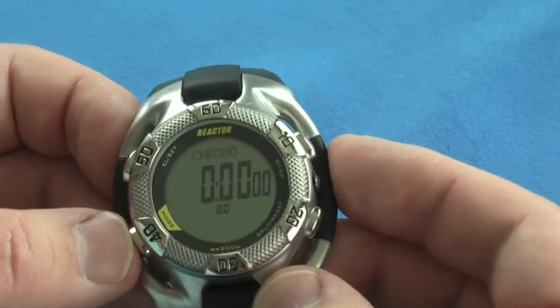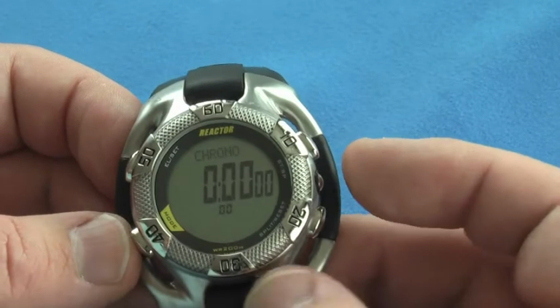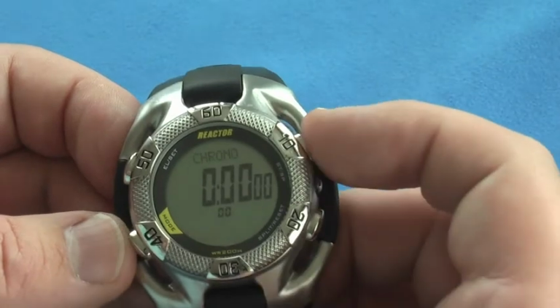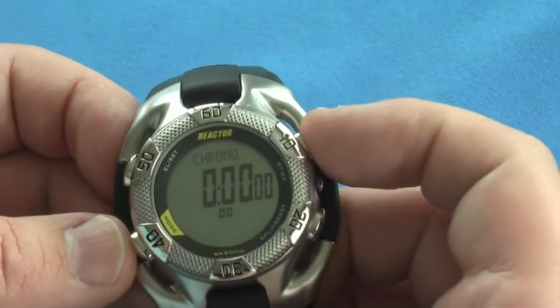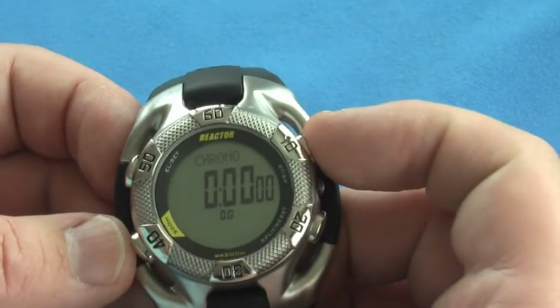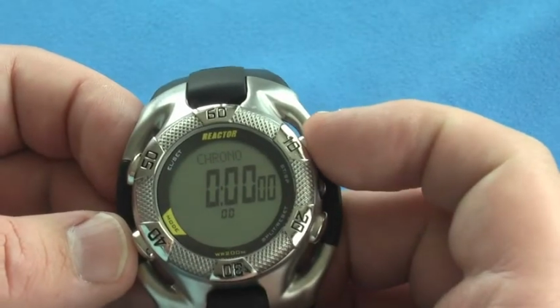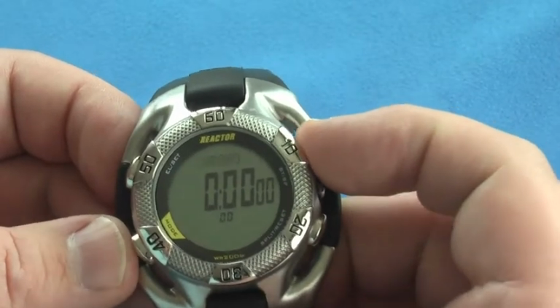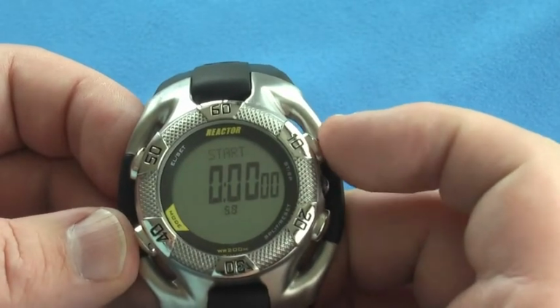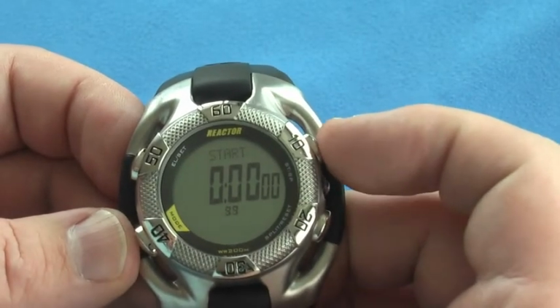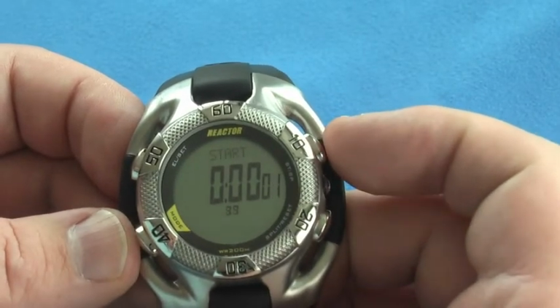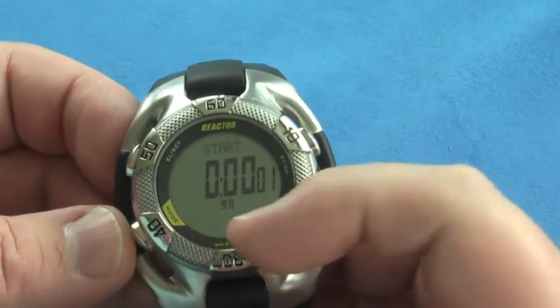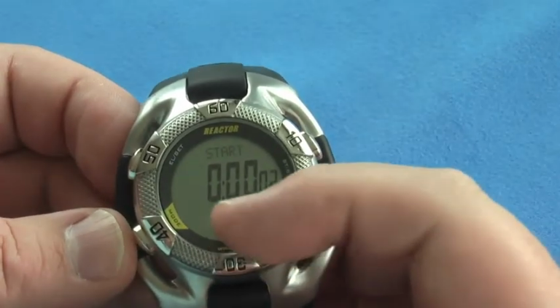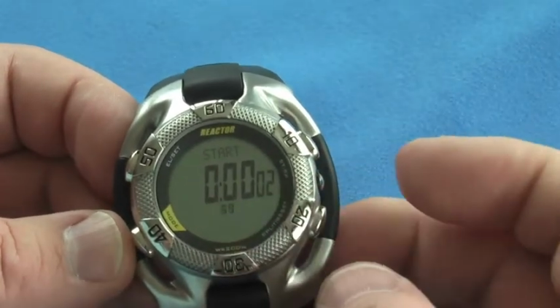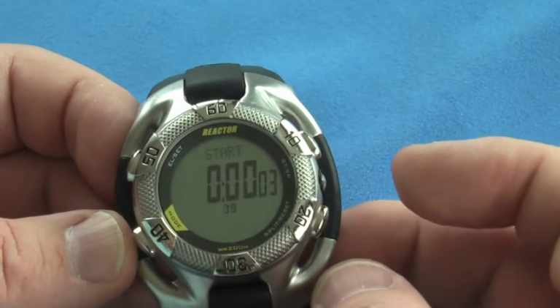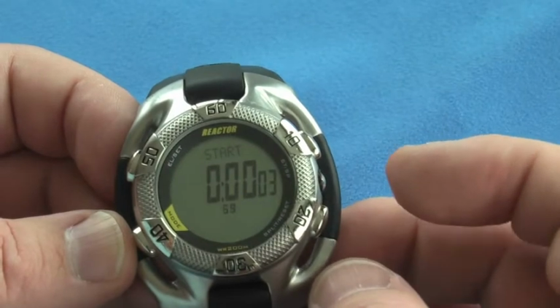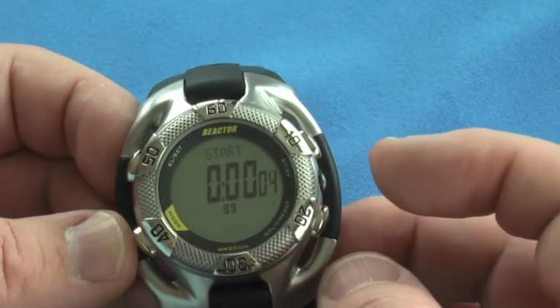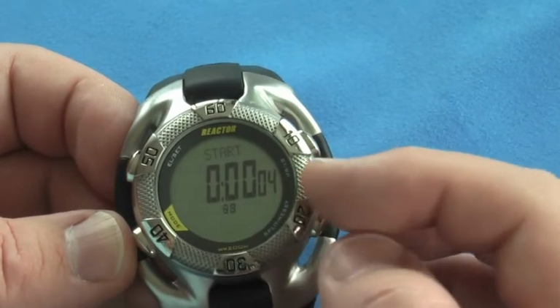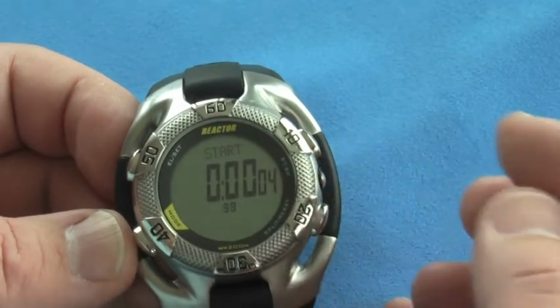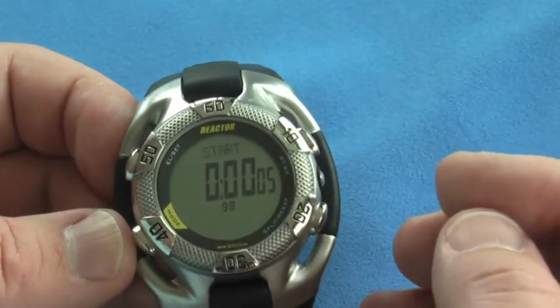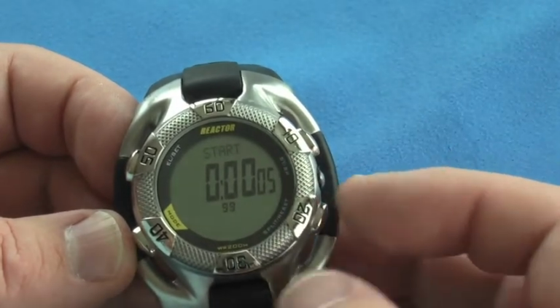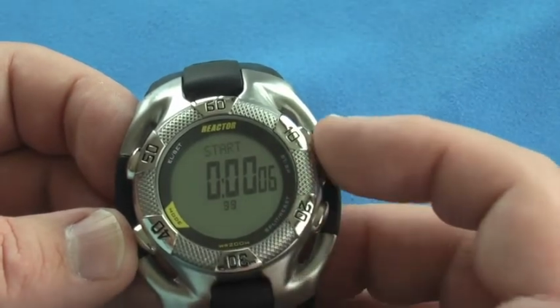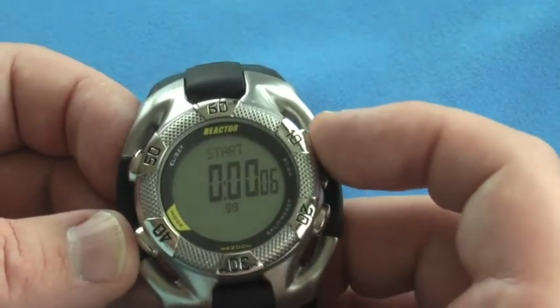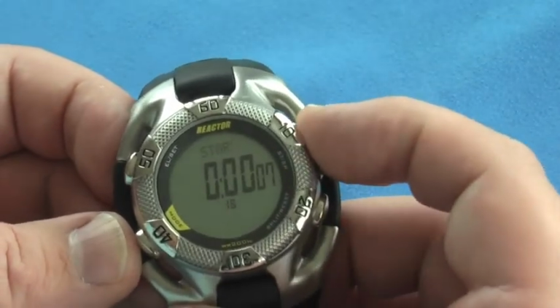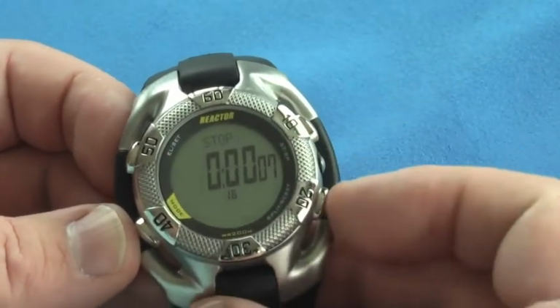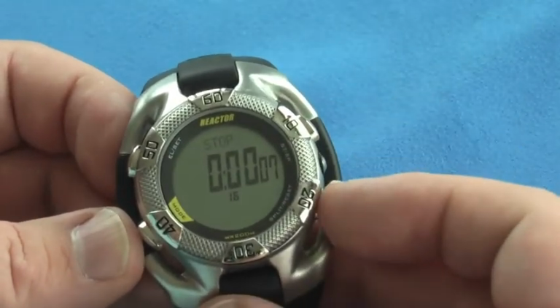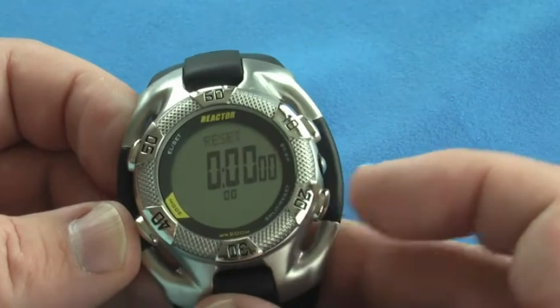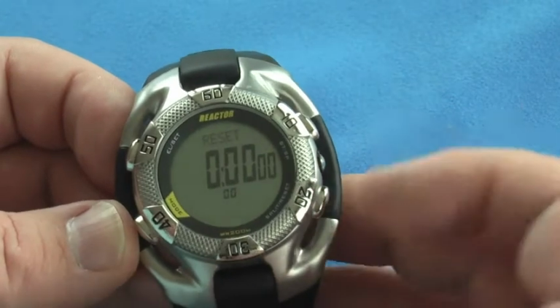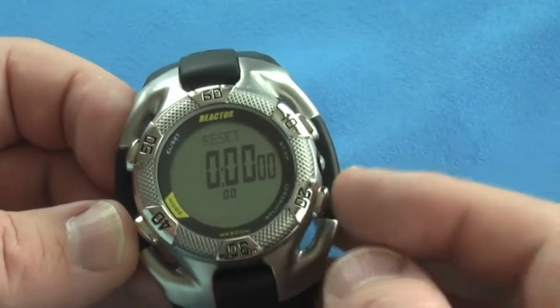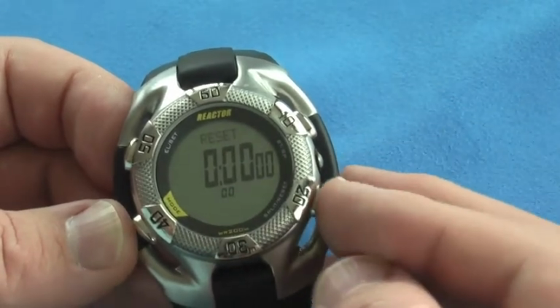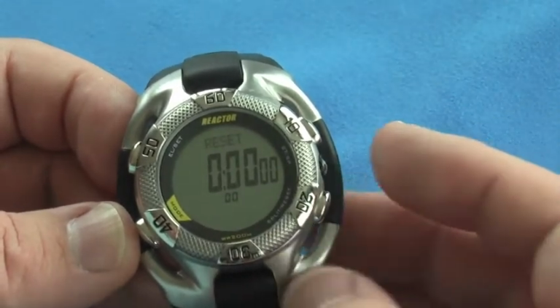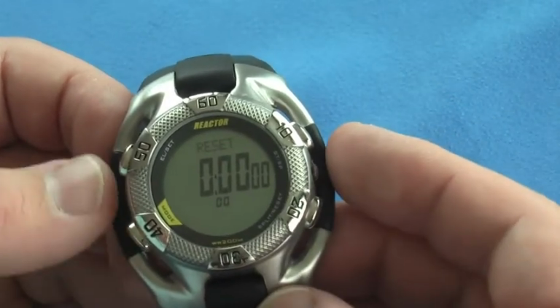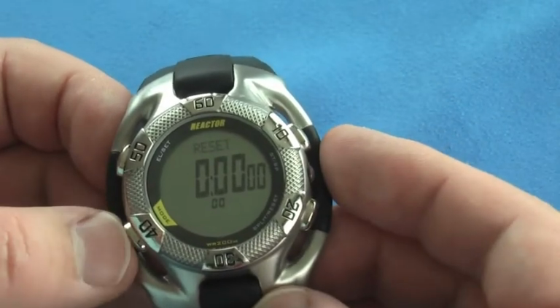The chronograph setting lets you start it with this button. You can see it counts the tenths and hundredths and then the seconds. Then stop and reset. And you can split time as well by pushing the button up here.